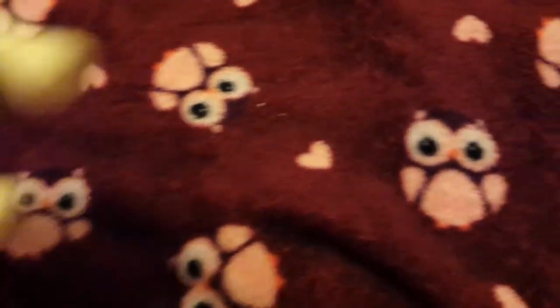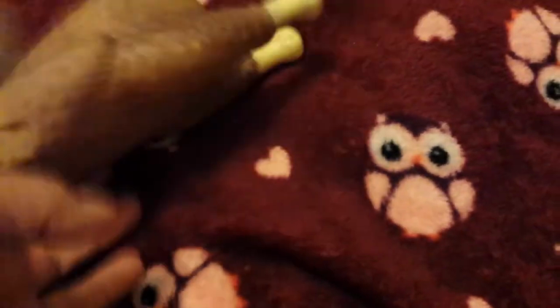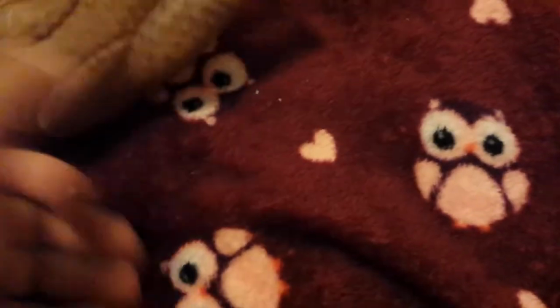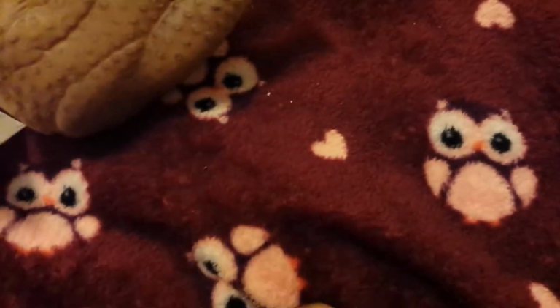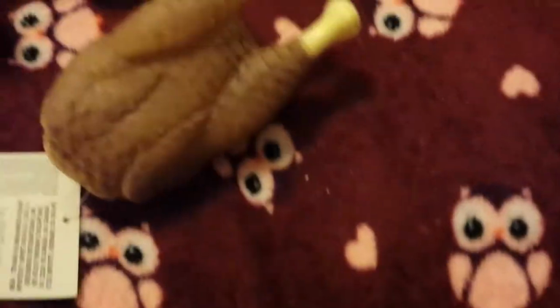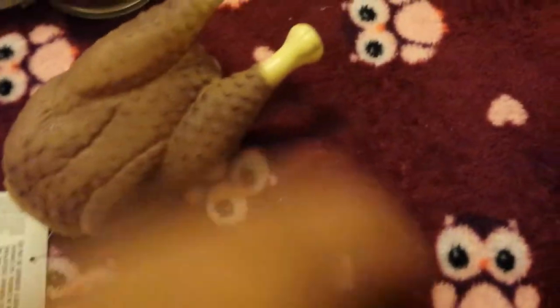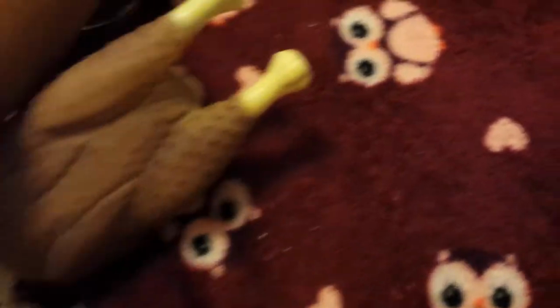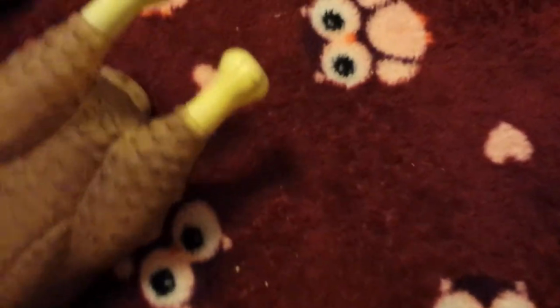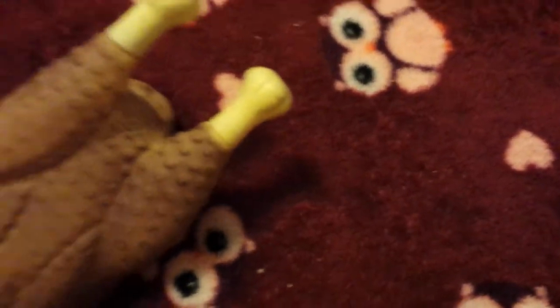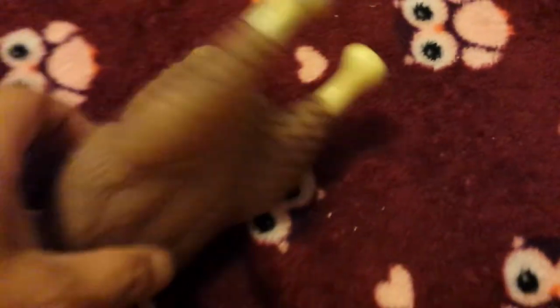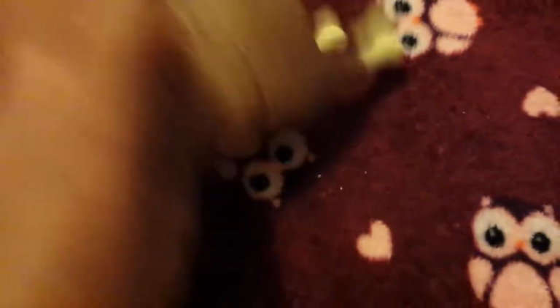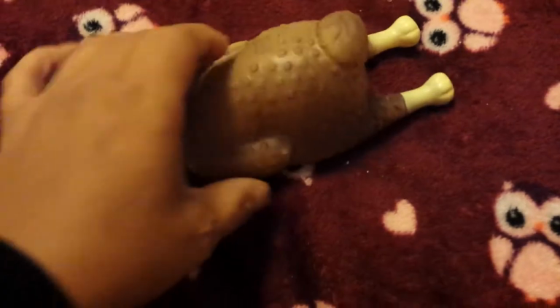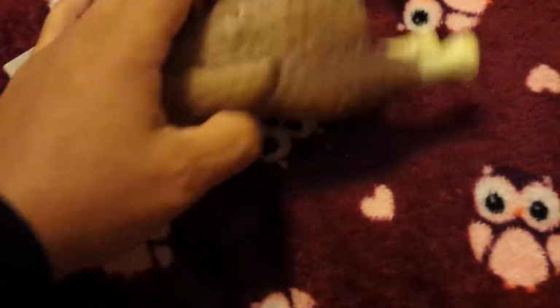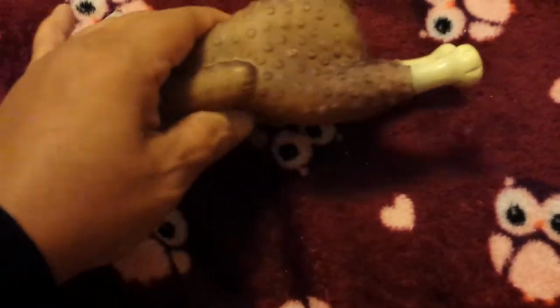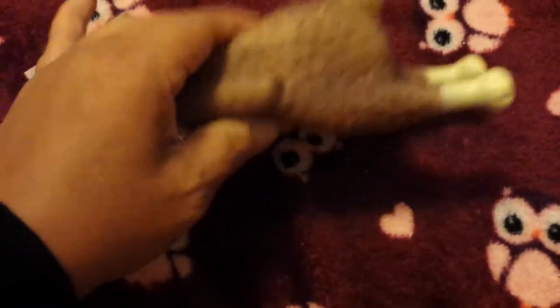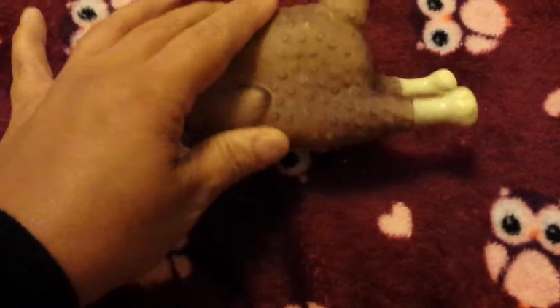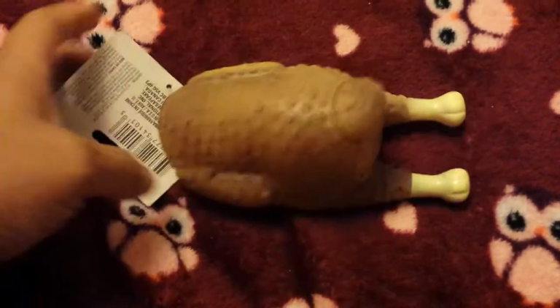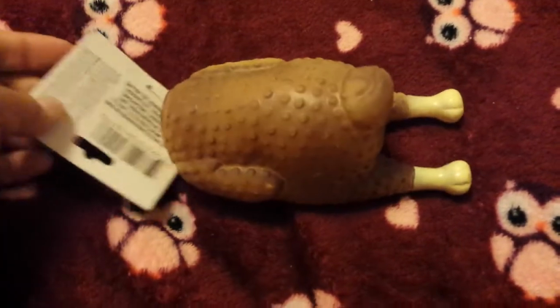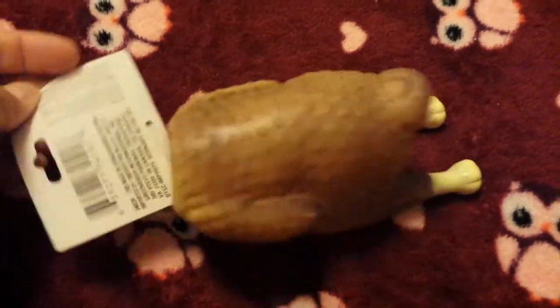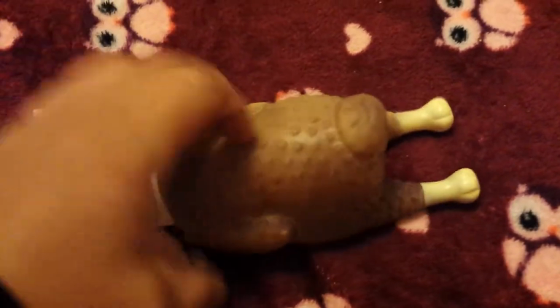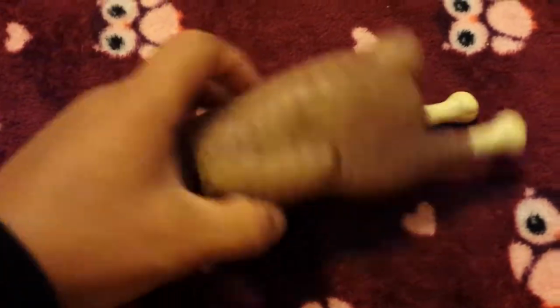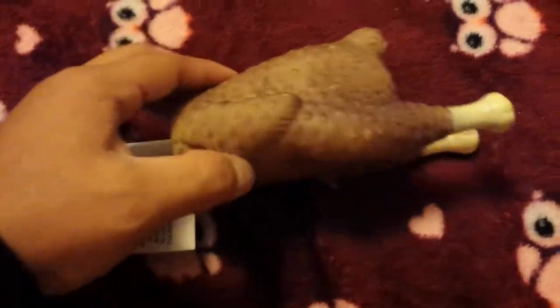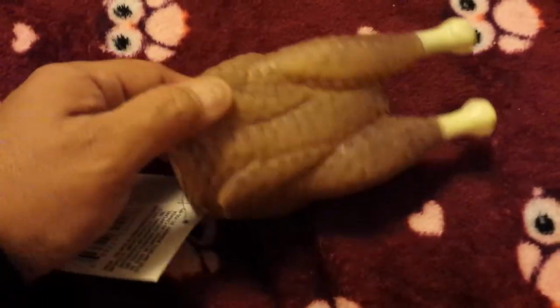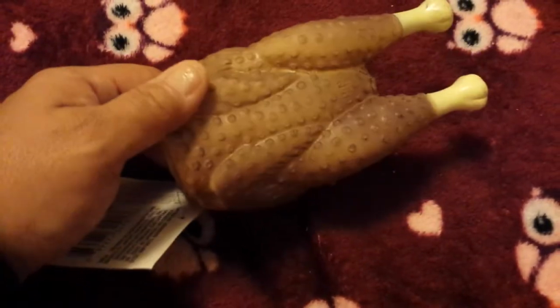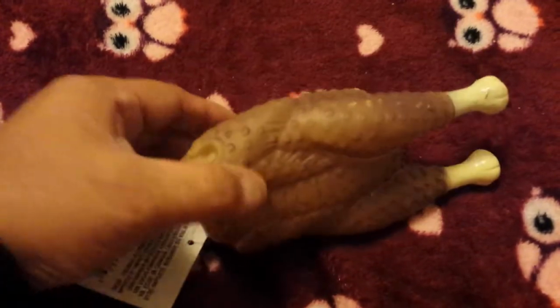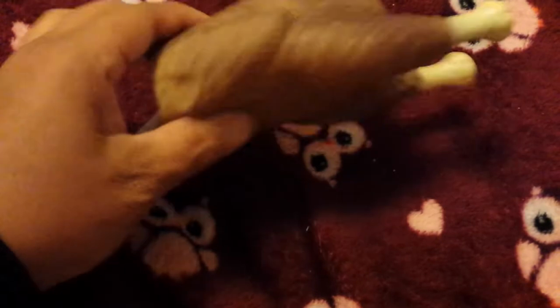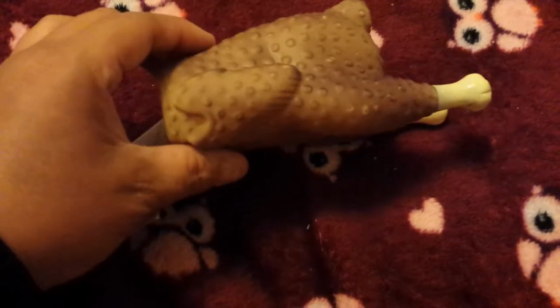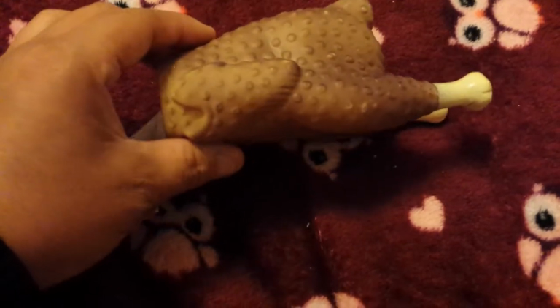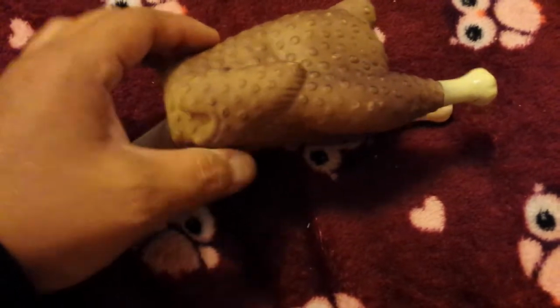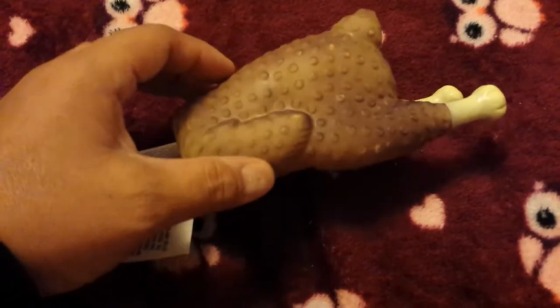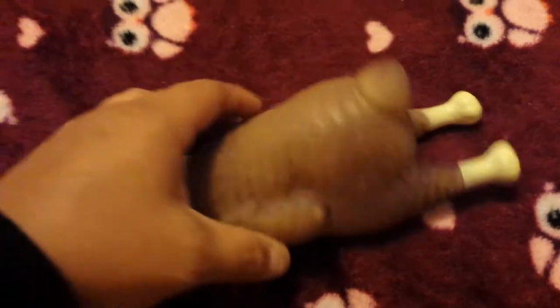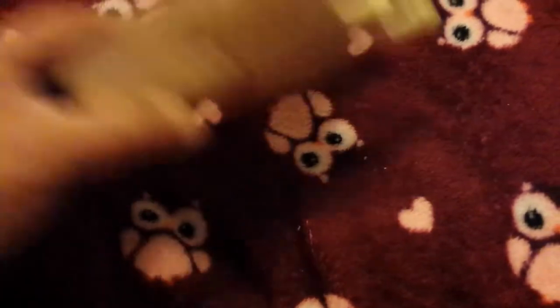My son's pick for our newest dog in the family — he got her a chicken toy. He was so excited to find this little guy — he got her a chicken.